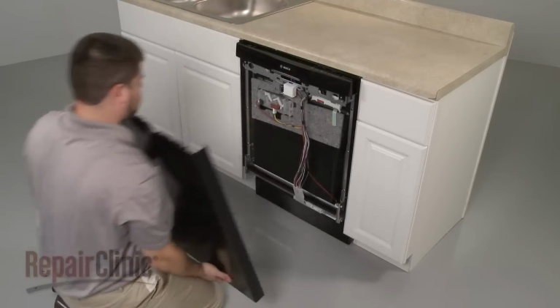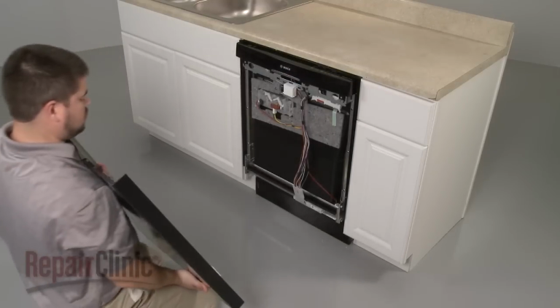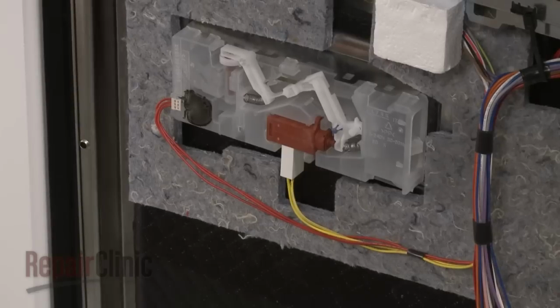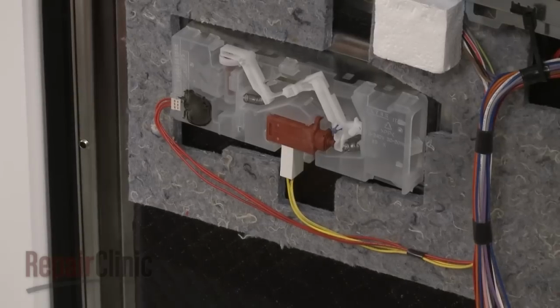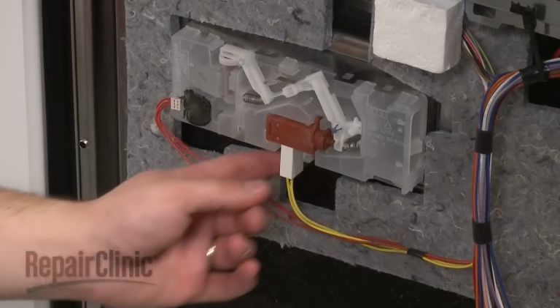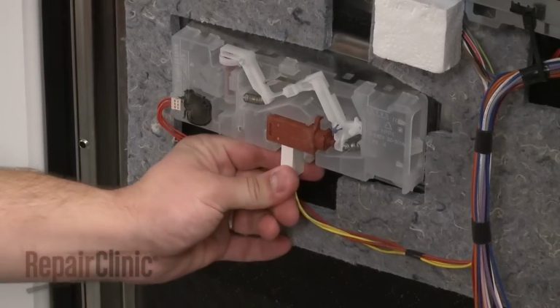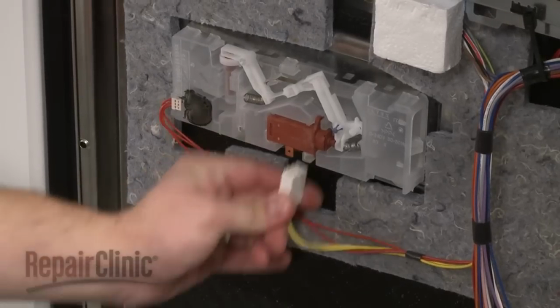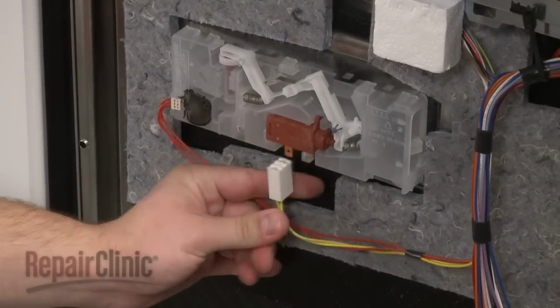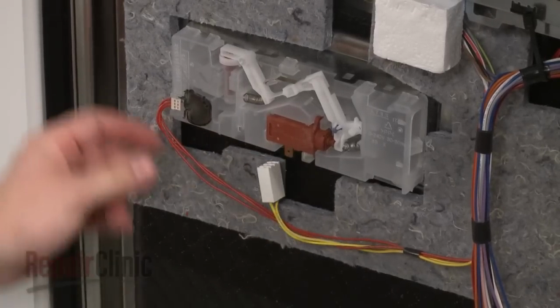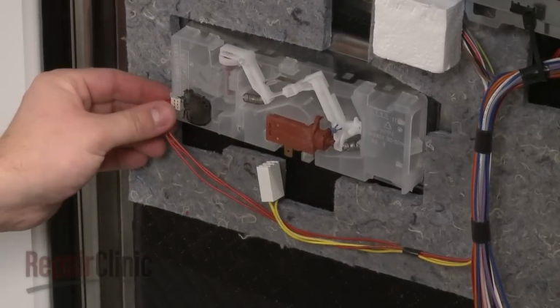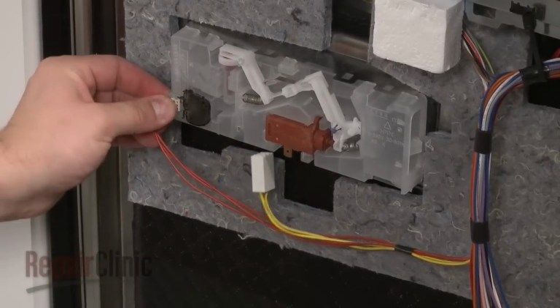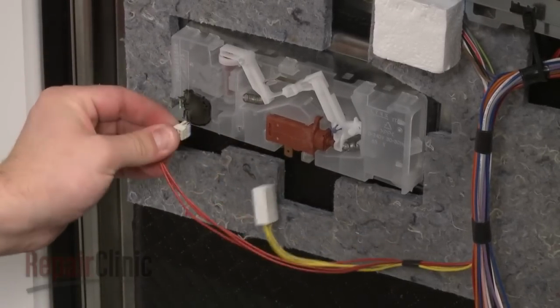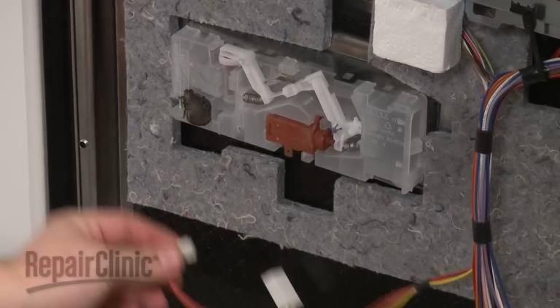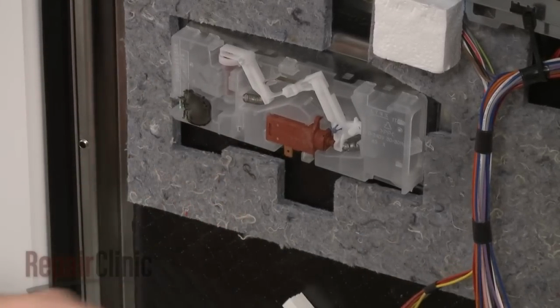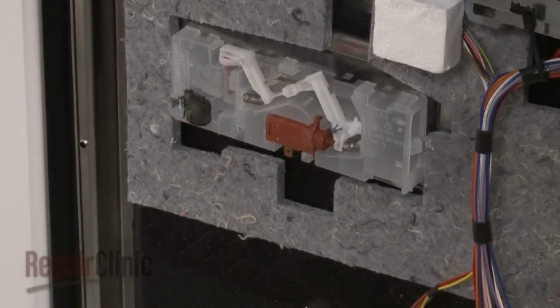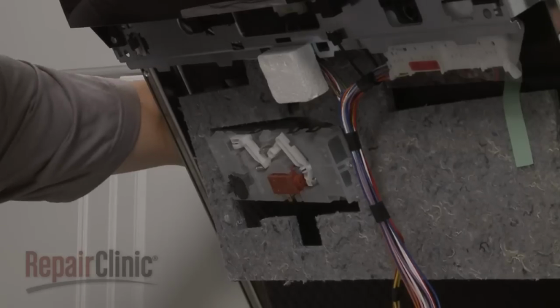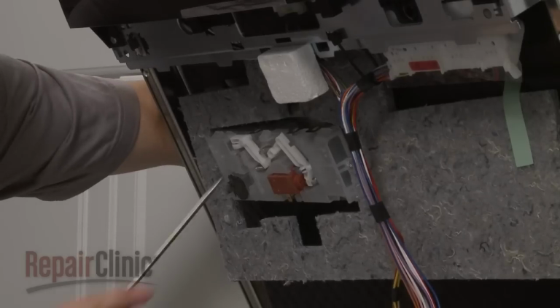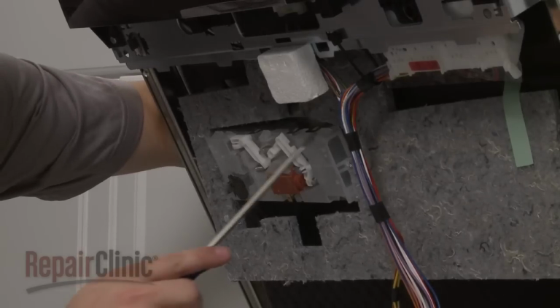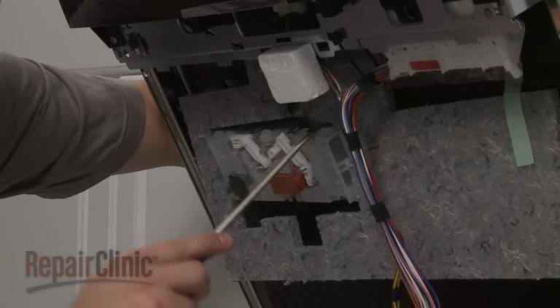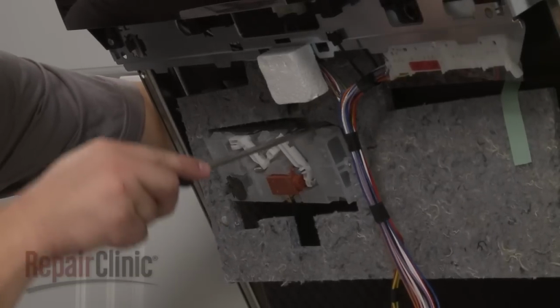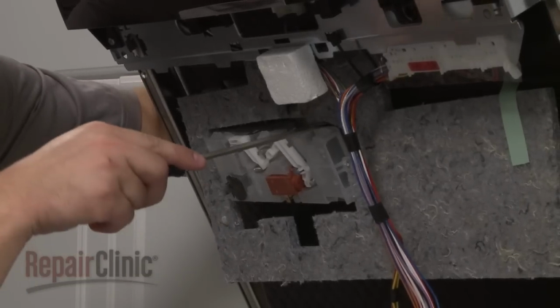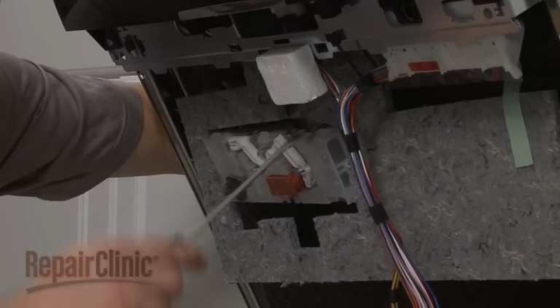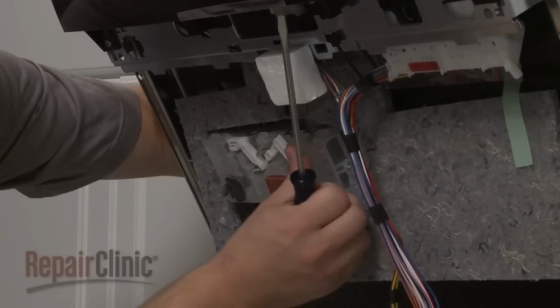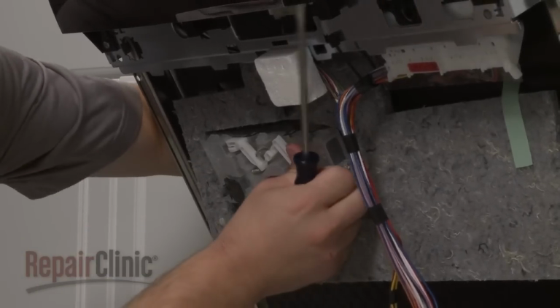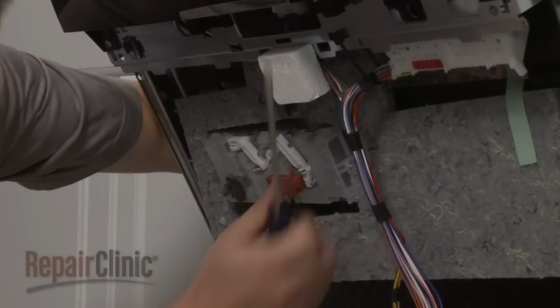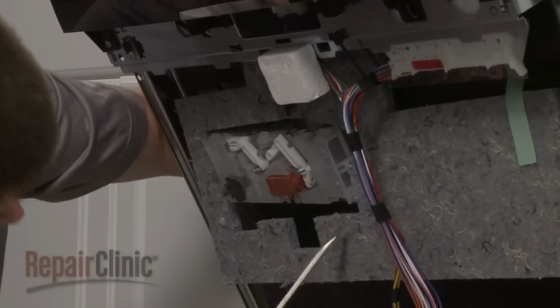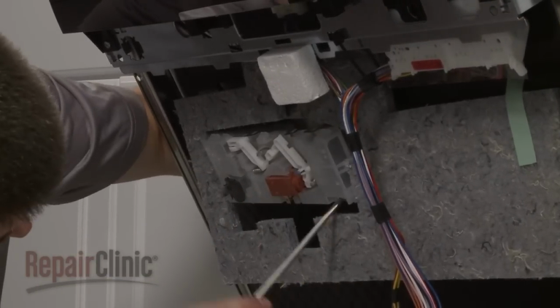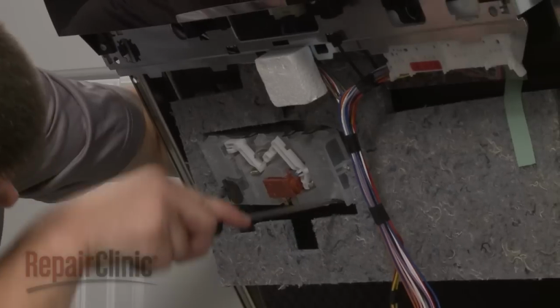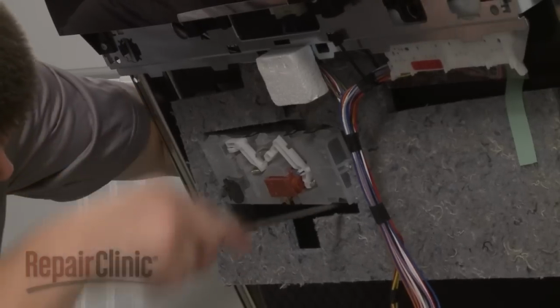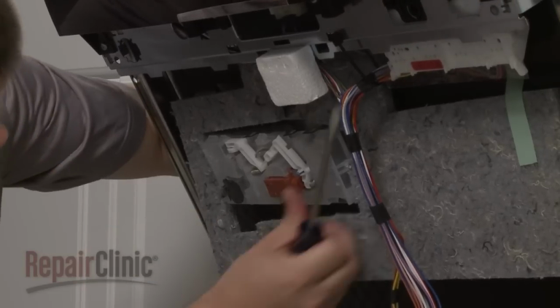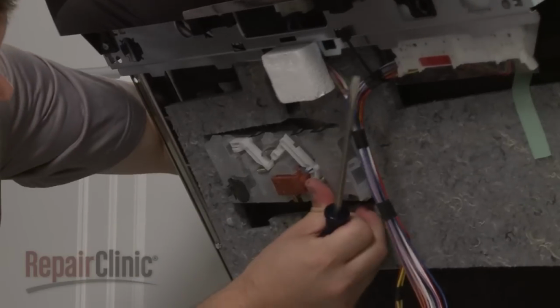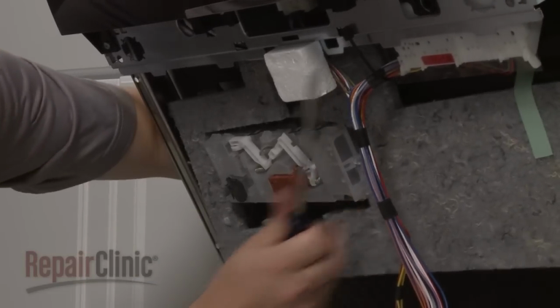Now disconnect the wire harnesses from the dispenser wax motor and the rinse aid sensor. Use a flathead screwdriver to depress the dispenser locking tabs as you release the old dispenser from the inner door panel.